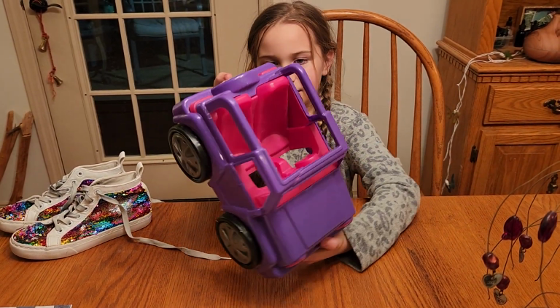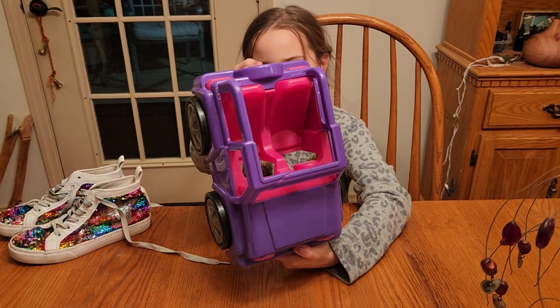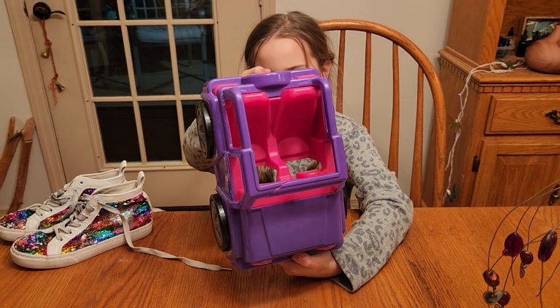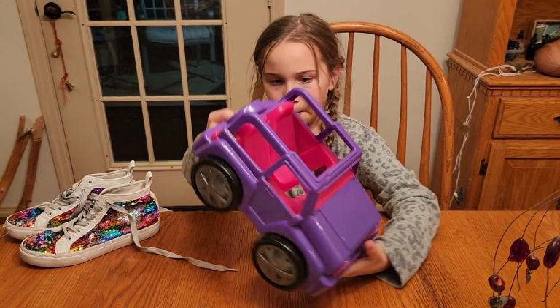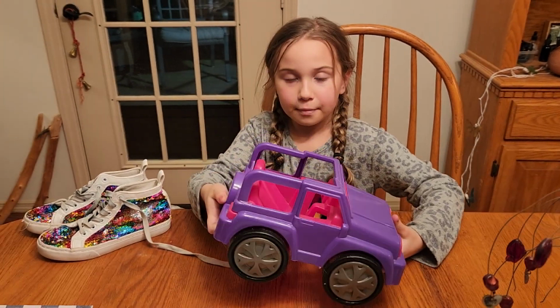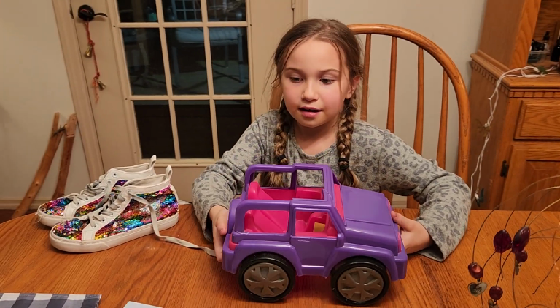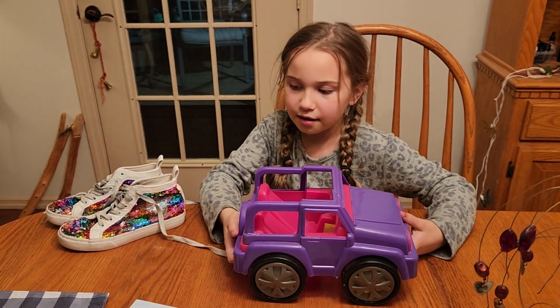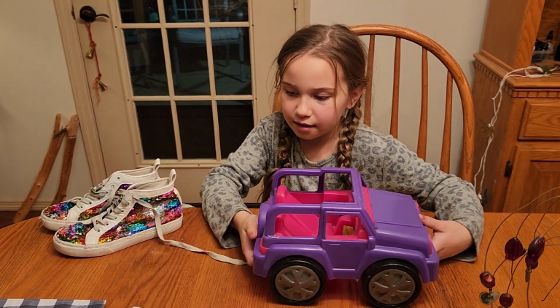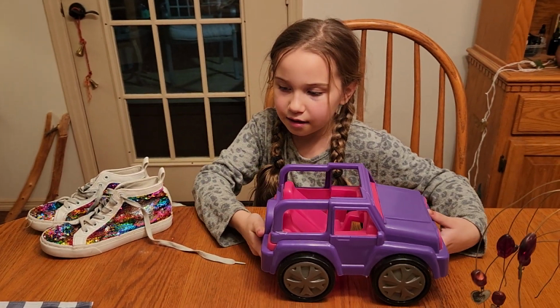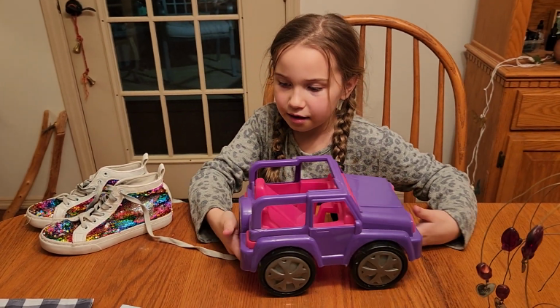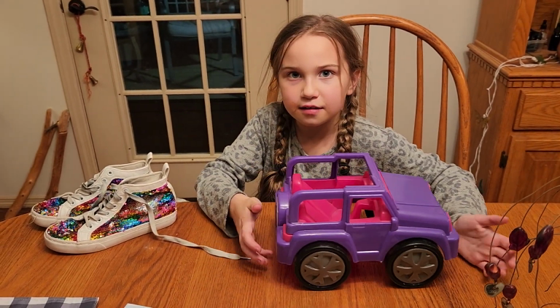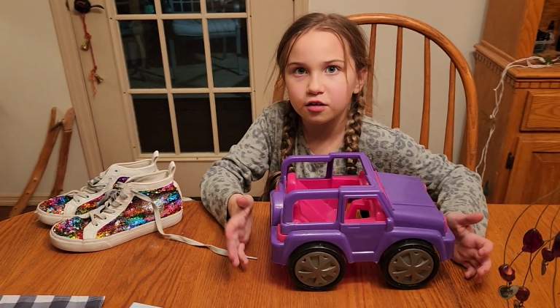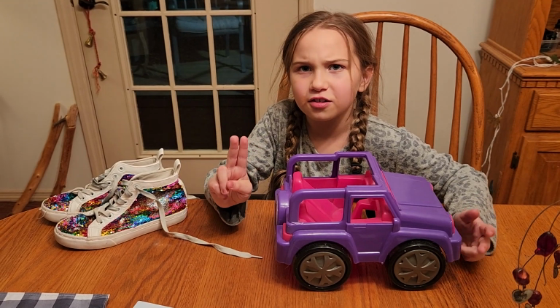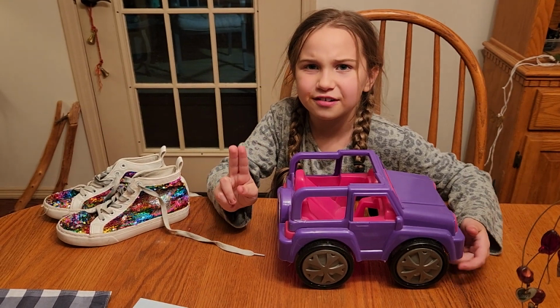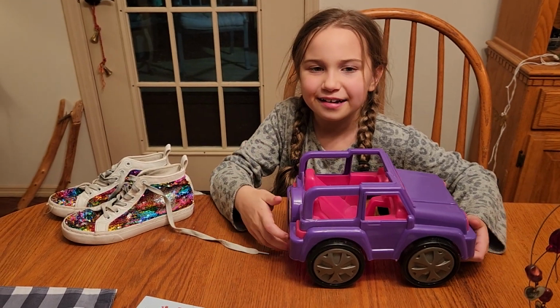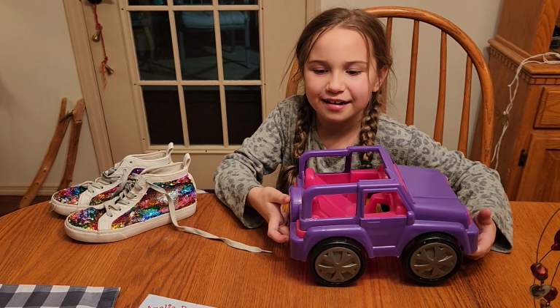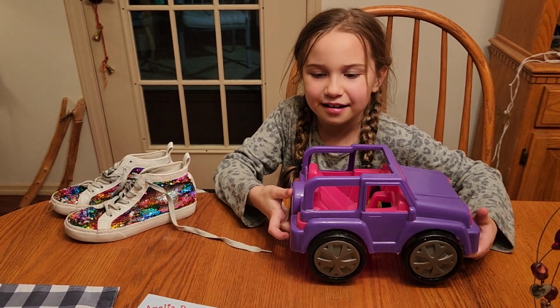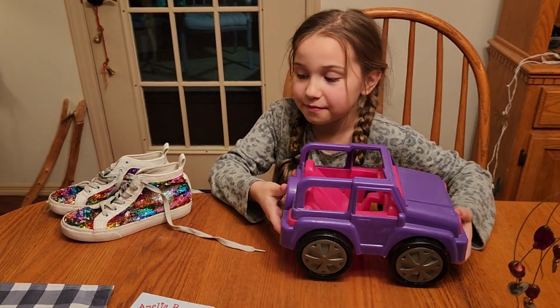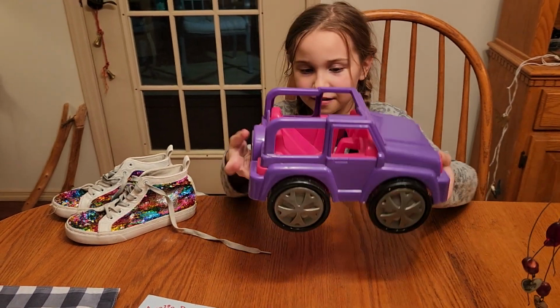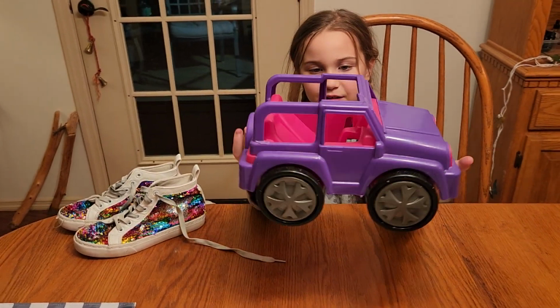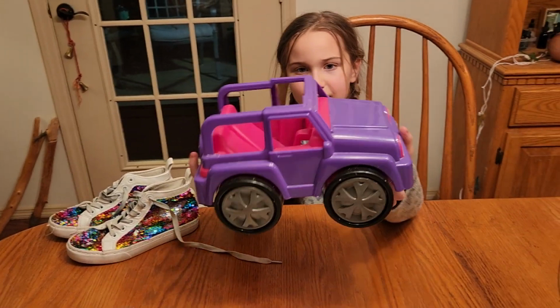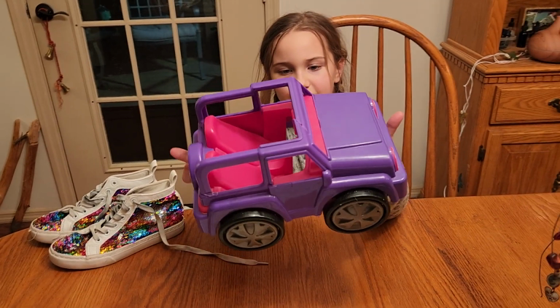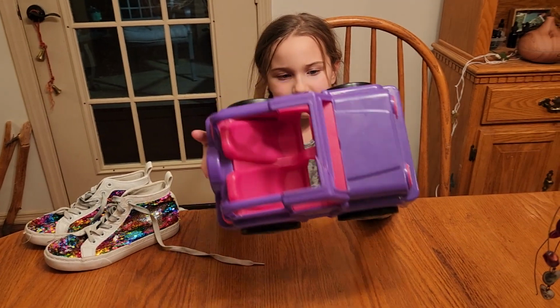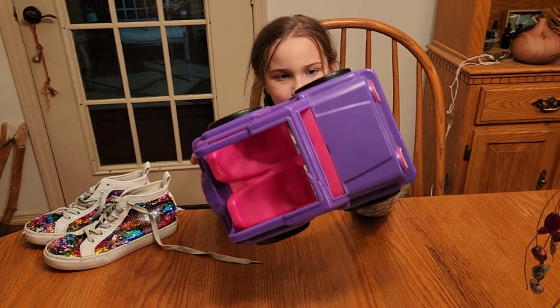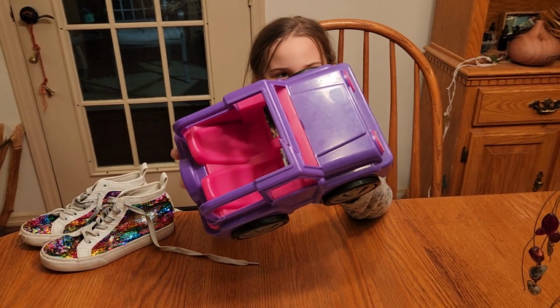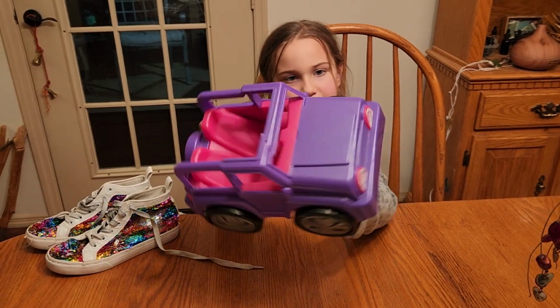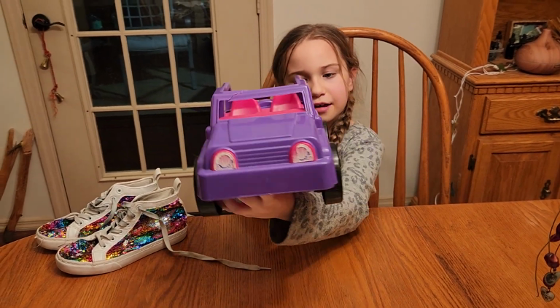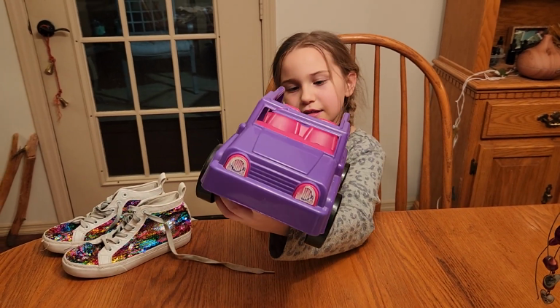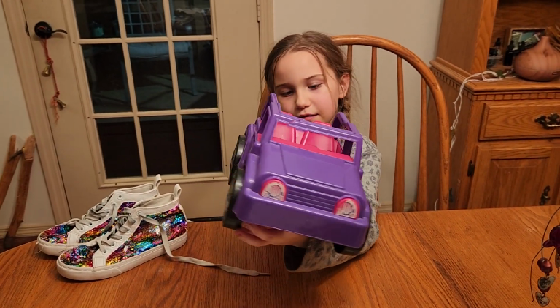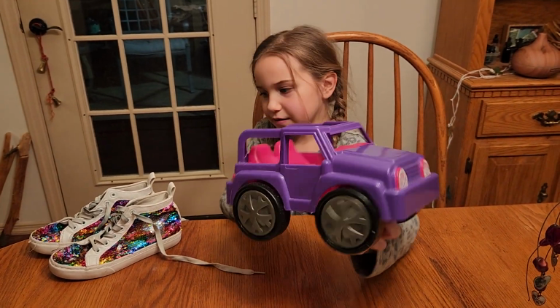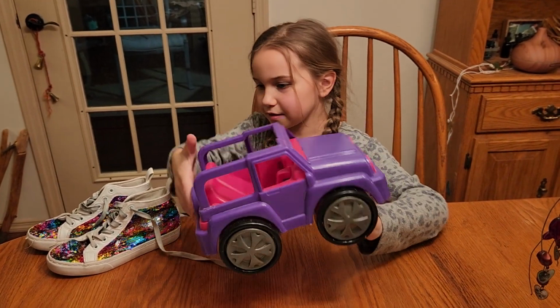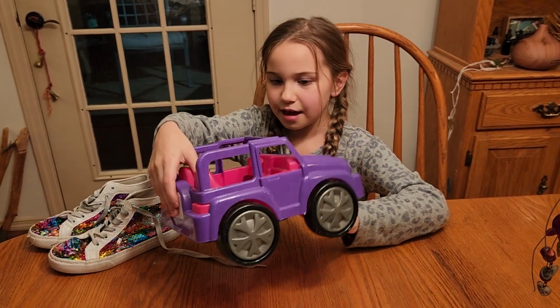The shoes were $2 or $2.50 — I don't remember exactly. And the bottoms have little sparkles on it, and they fit pretty good. And the inside's pink. Your Barbie fits in there too.